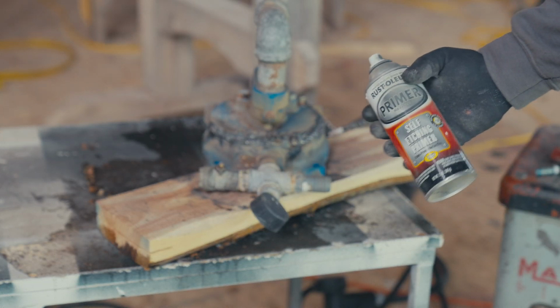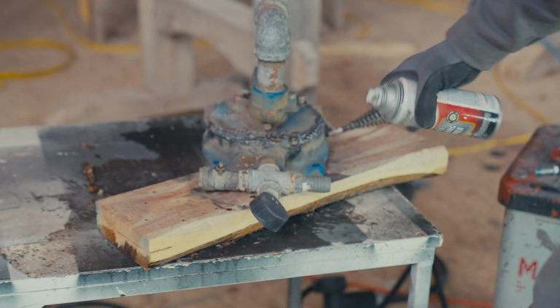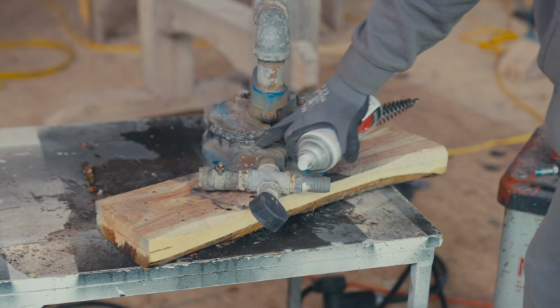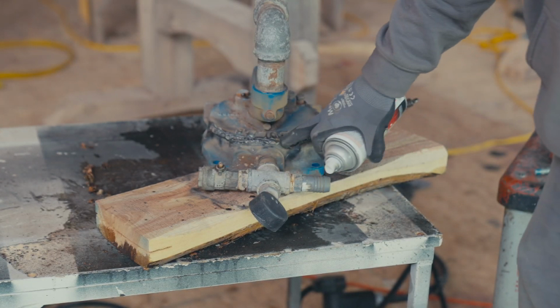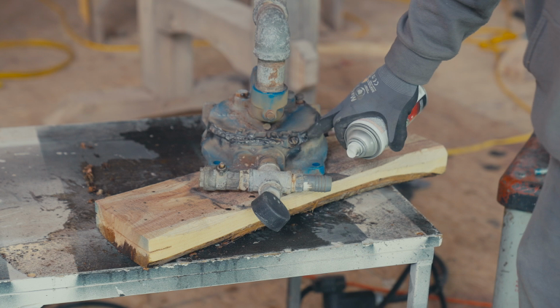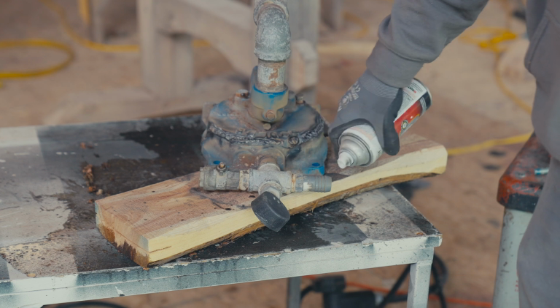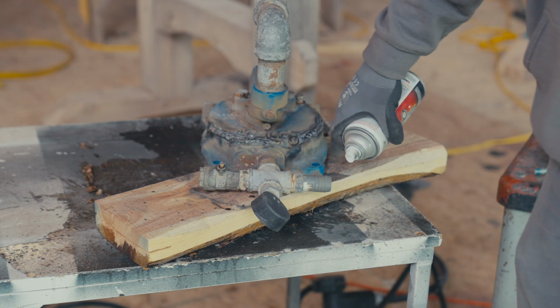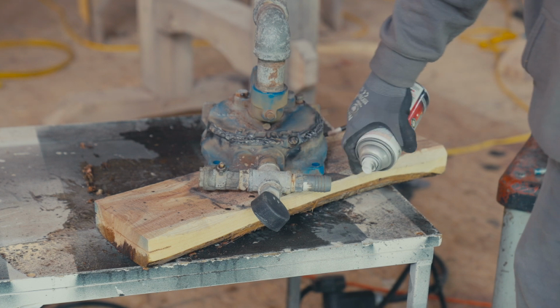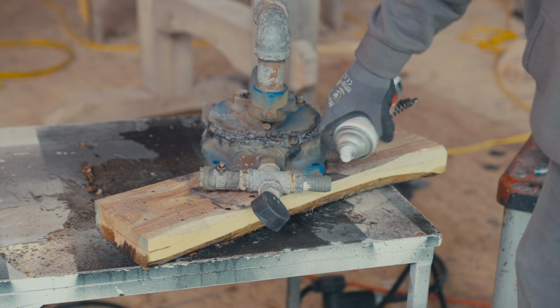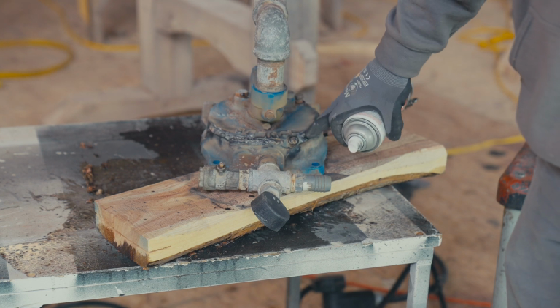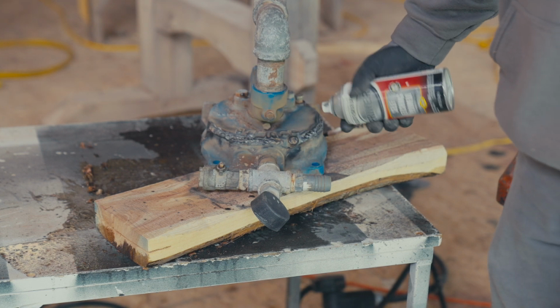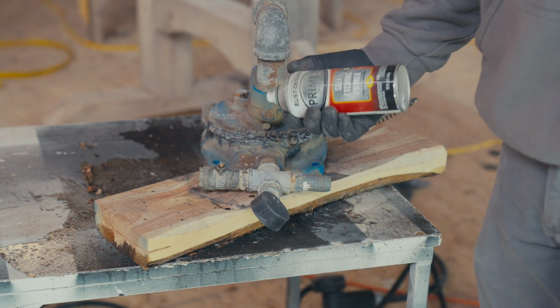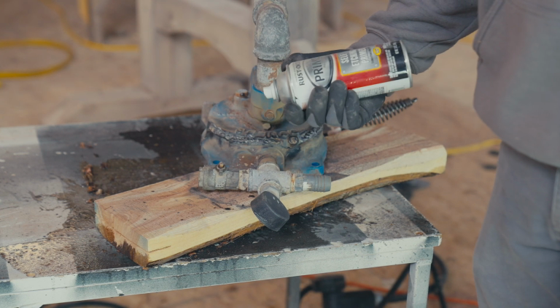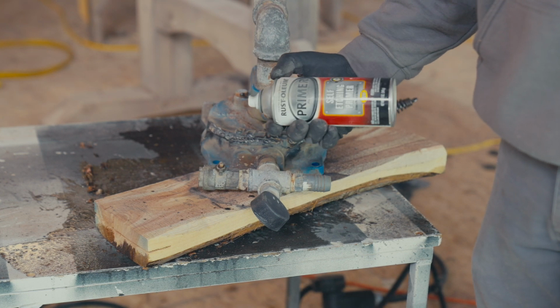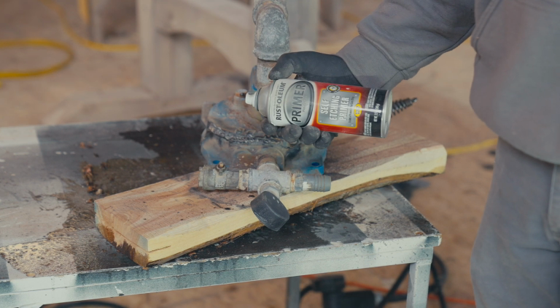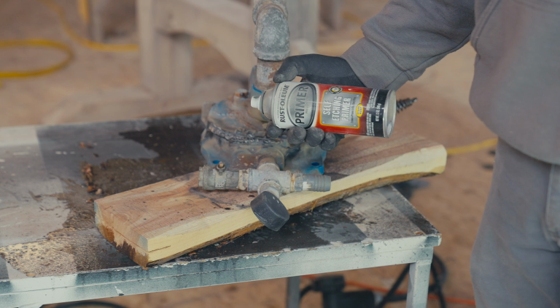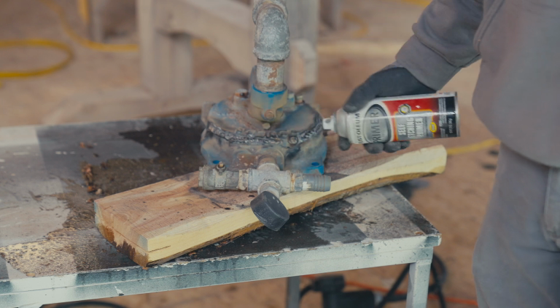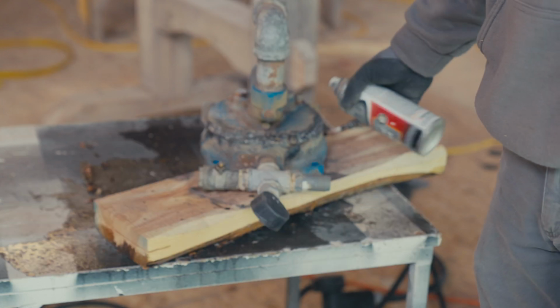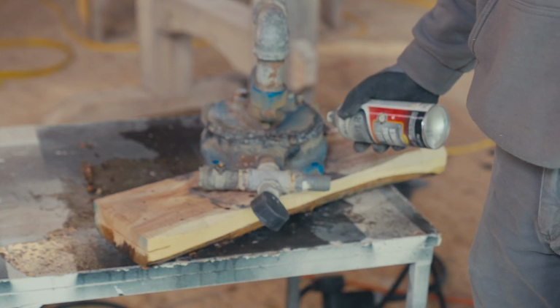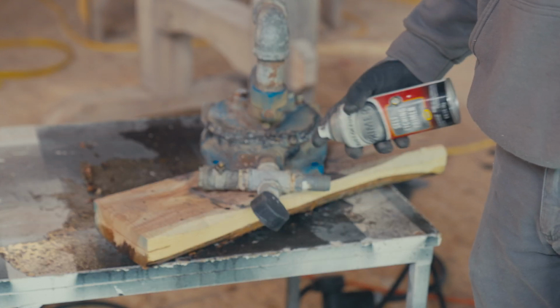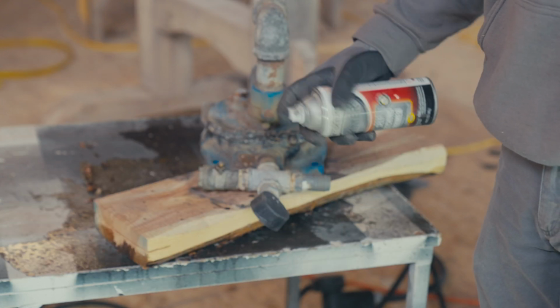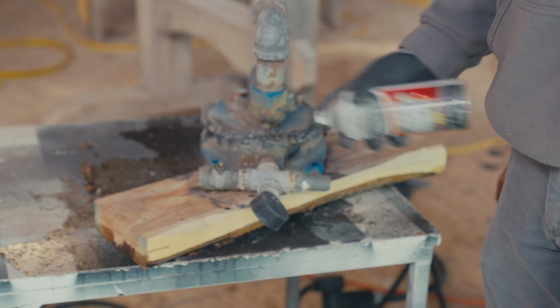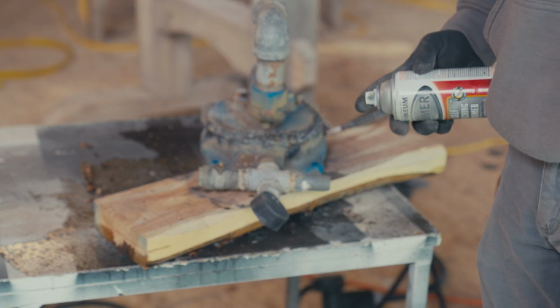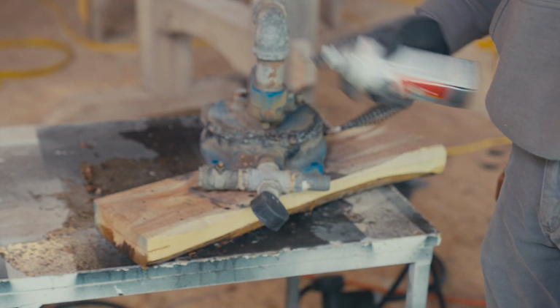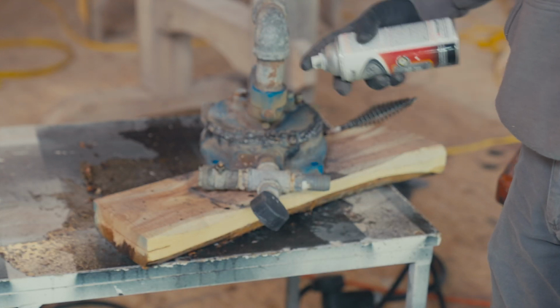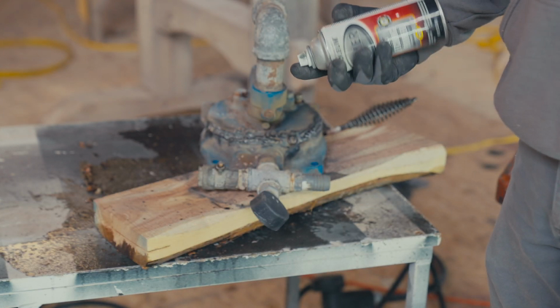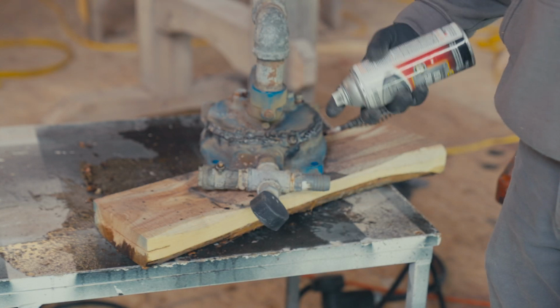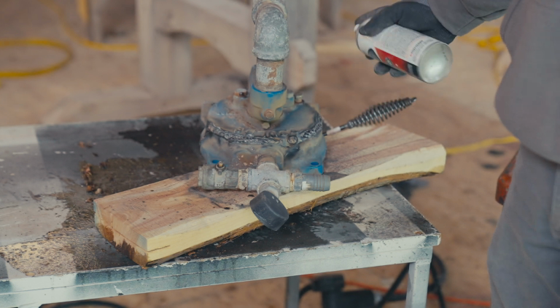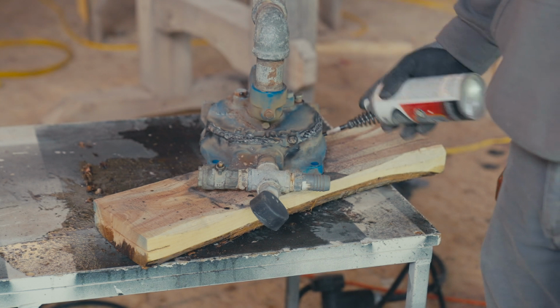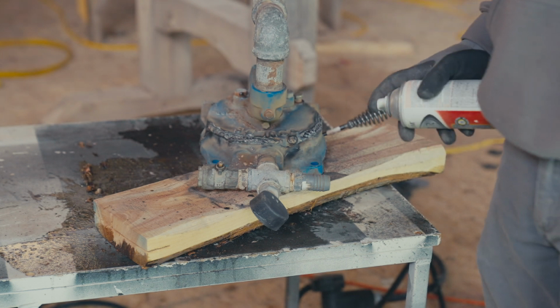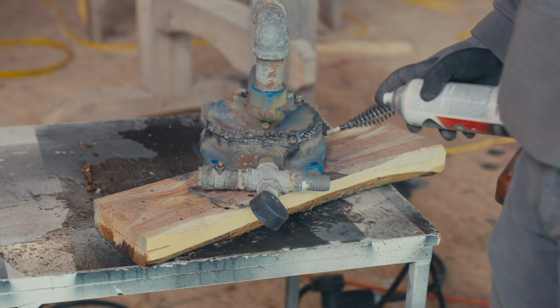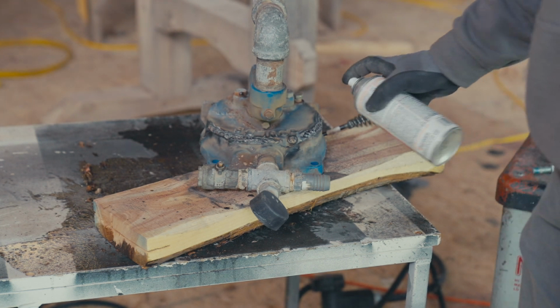I cleaned off all the flux slag and I'm just going to hit it with some self-etching primer to keep it from getting rusty, then put it back together and put it back in service.